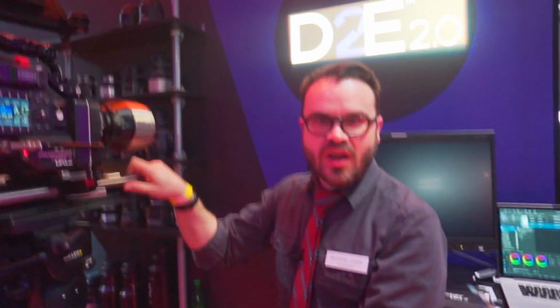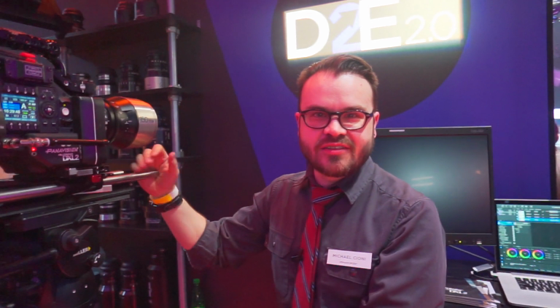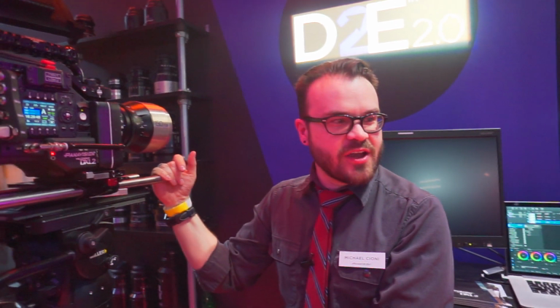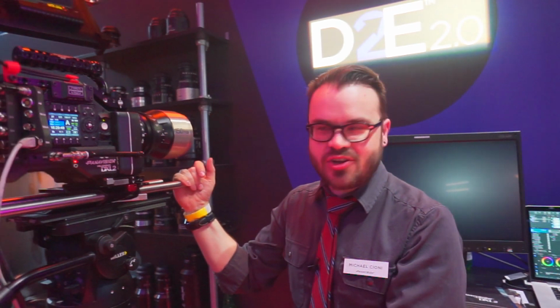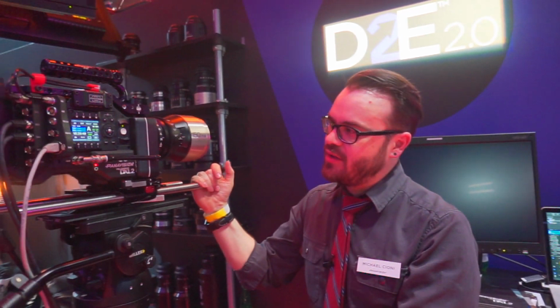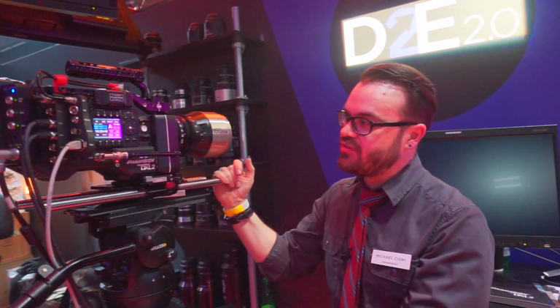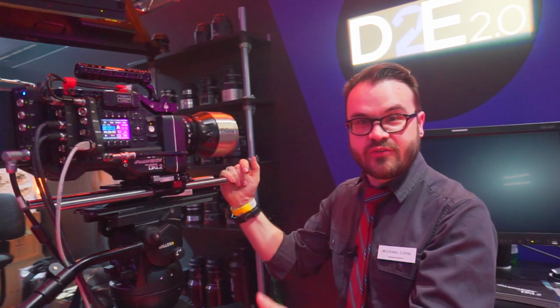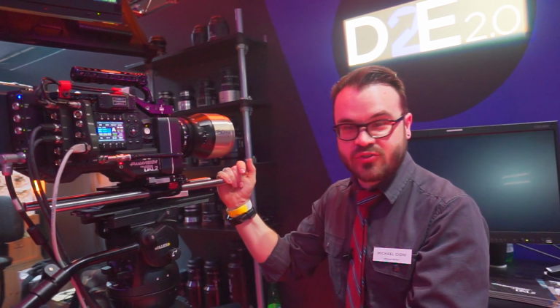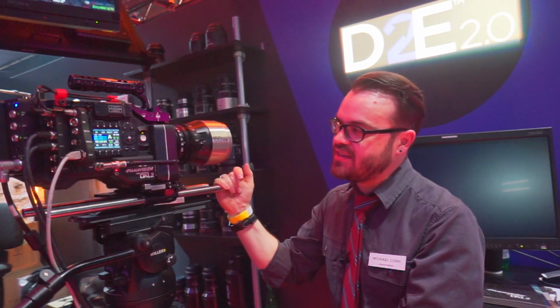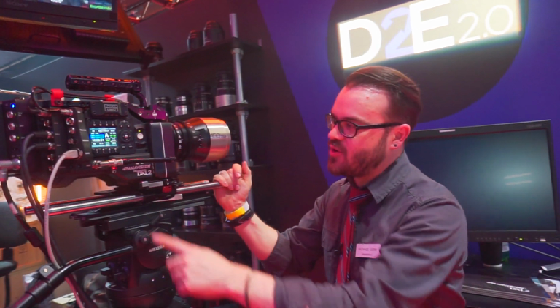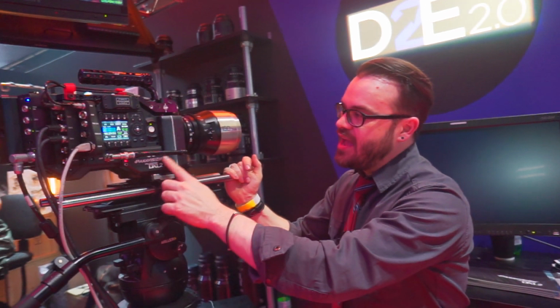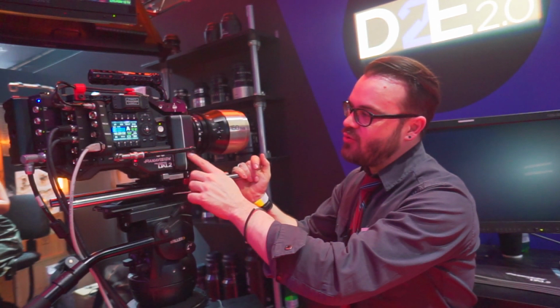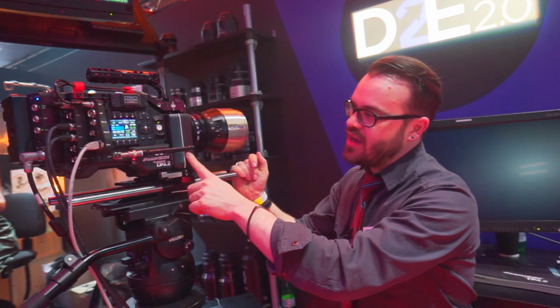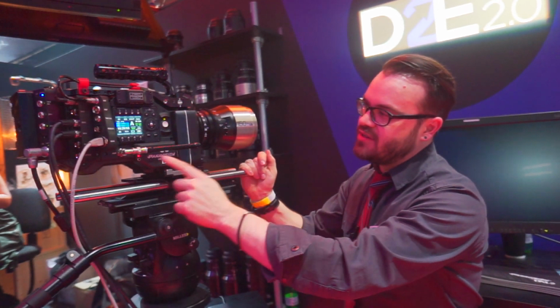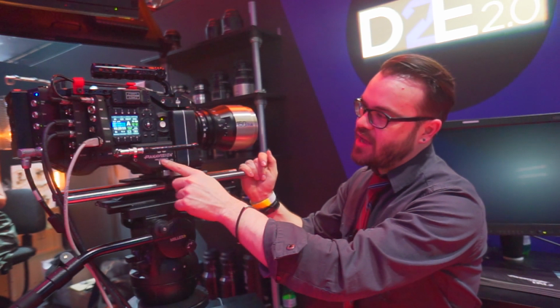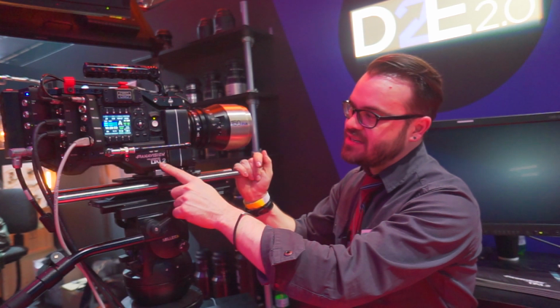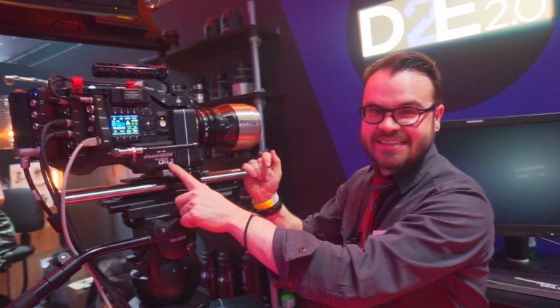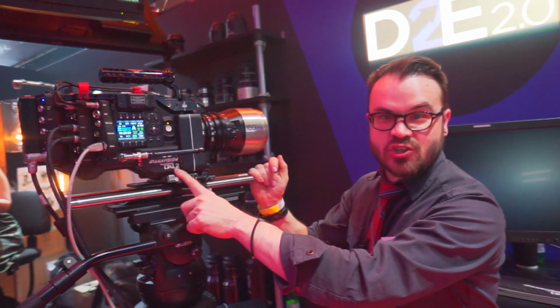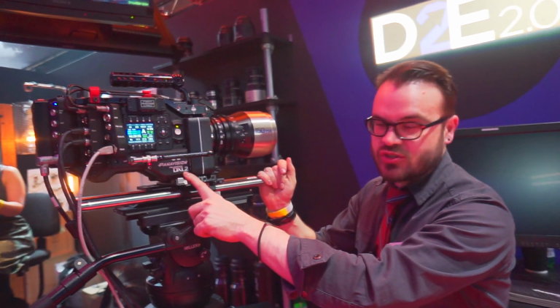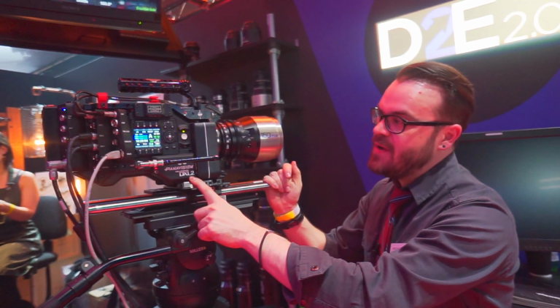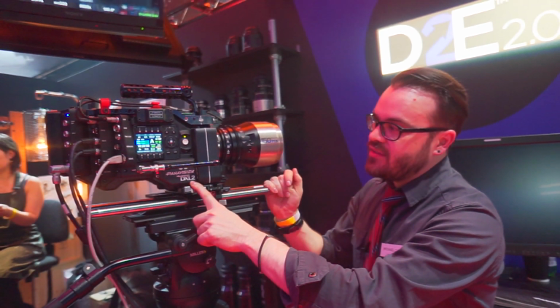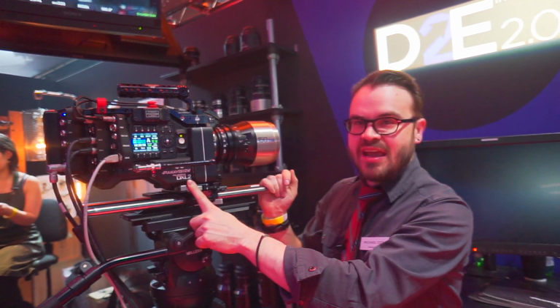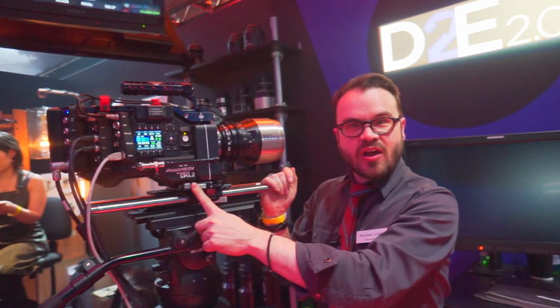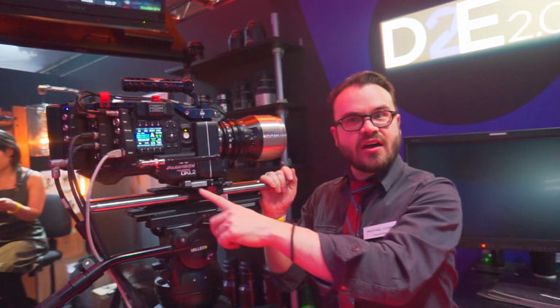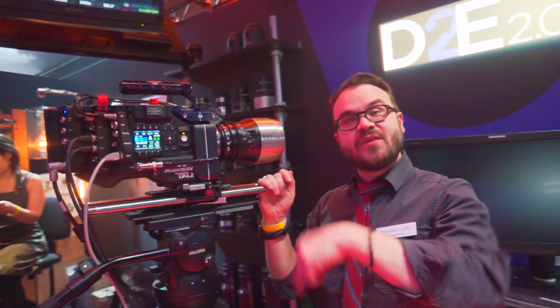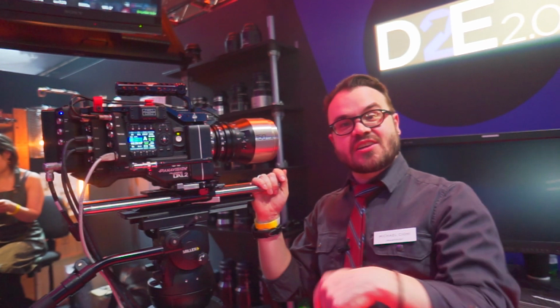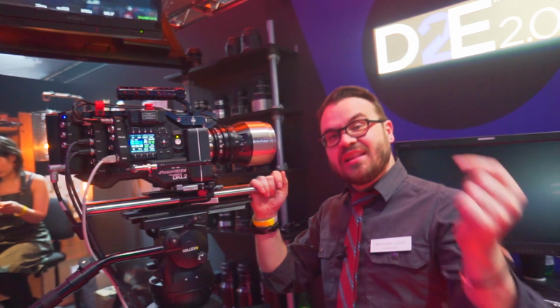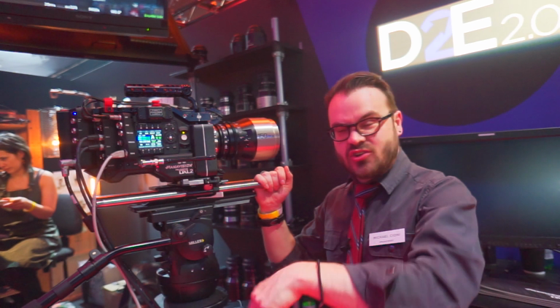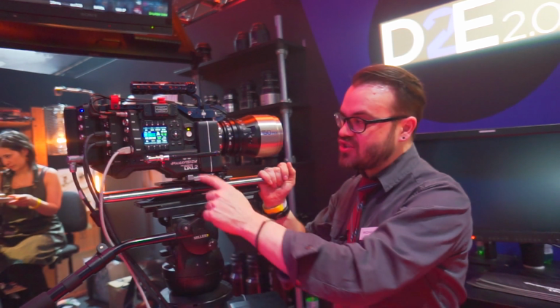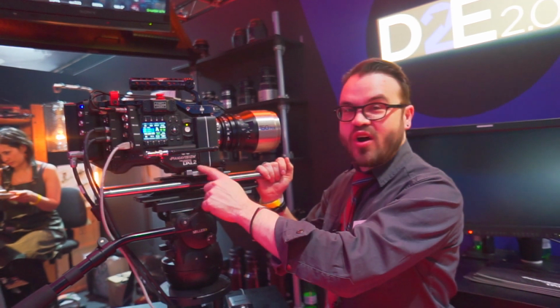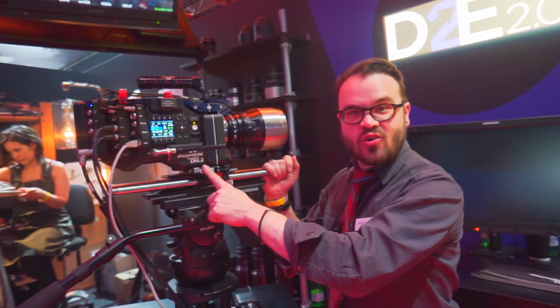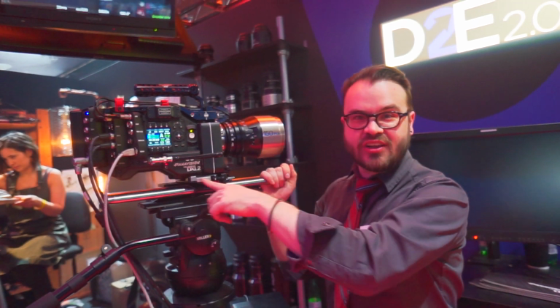This is Michael Cioni. We're here at the Panavision booth at BSC Expo and what we've got here is the Panavision DXL2. This came out at BSC Expo last year, so this is one year old today.